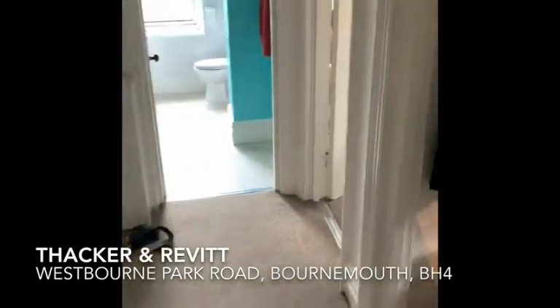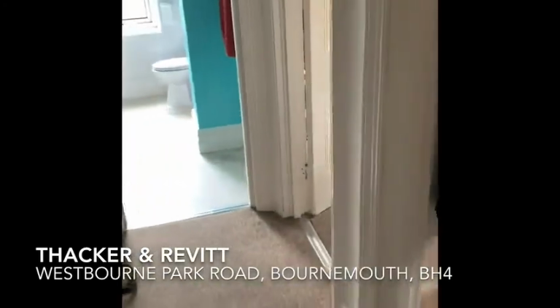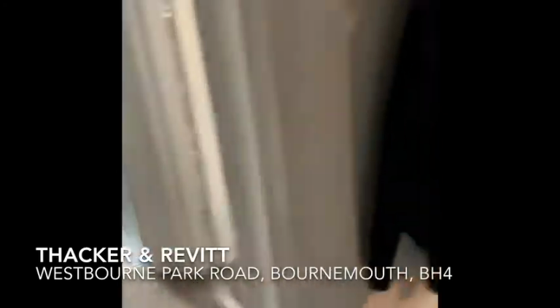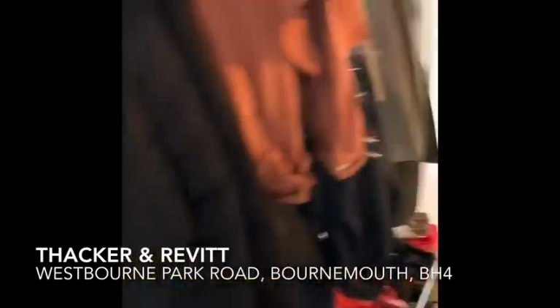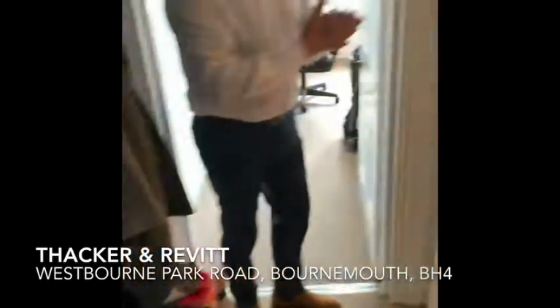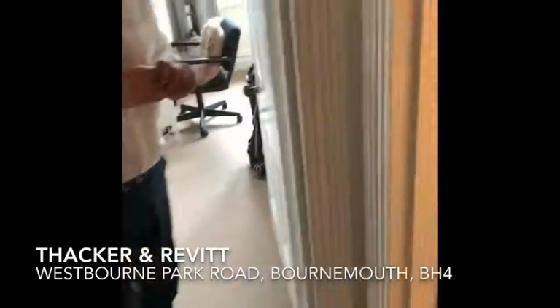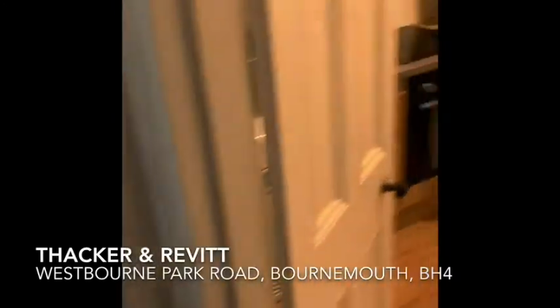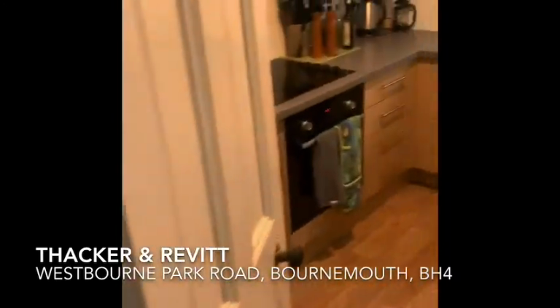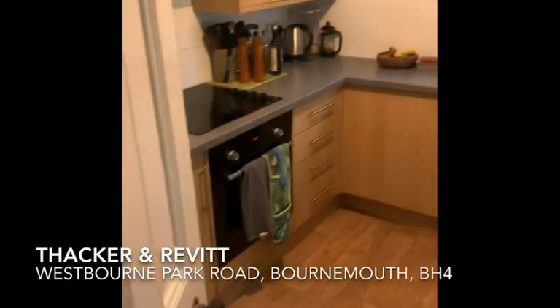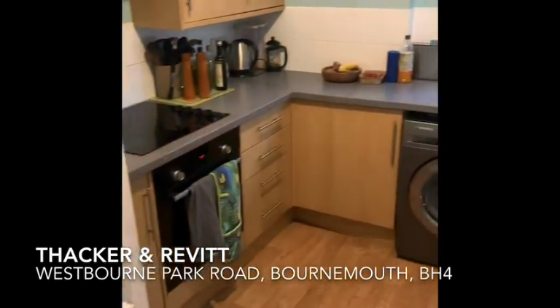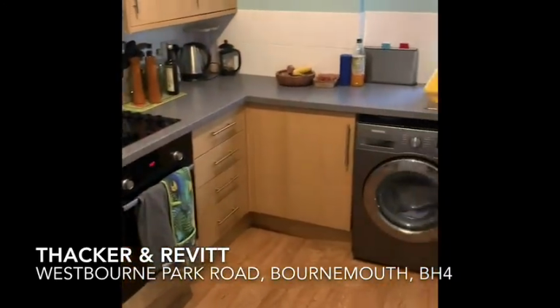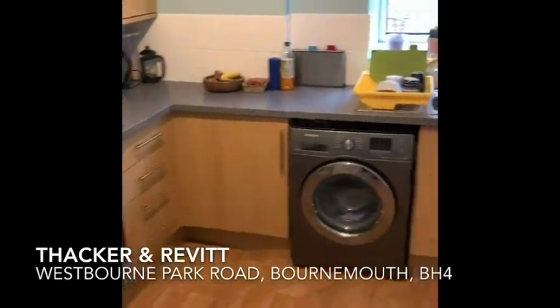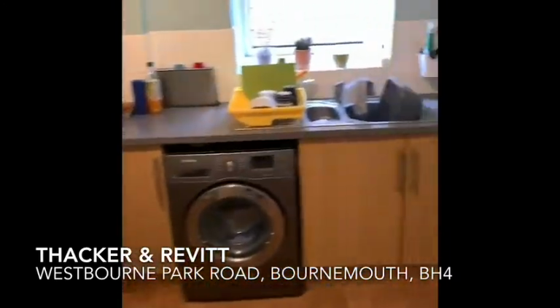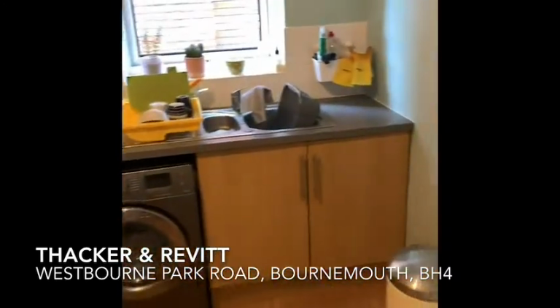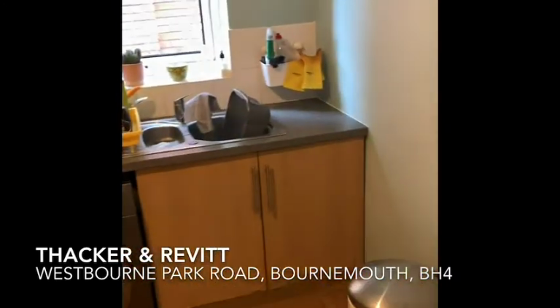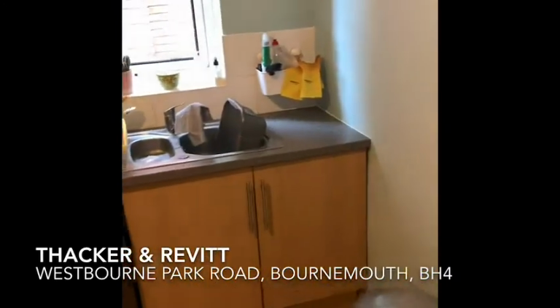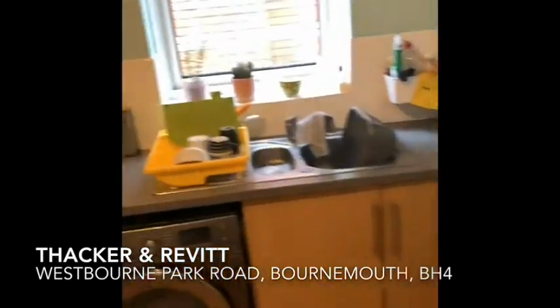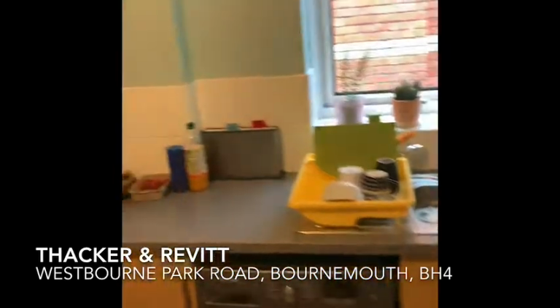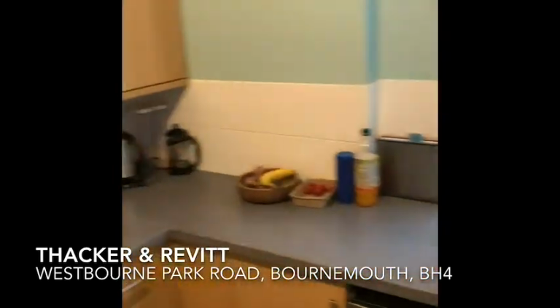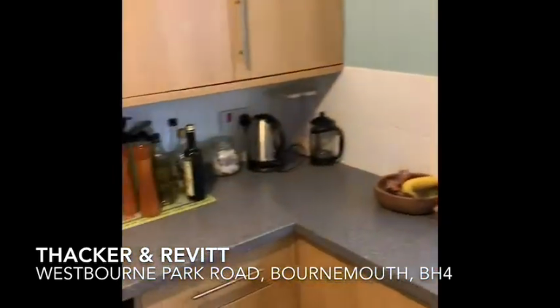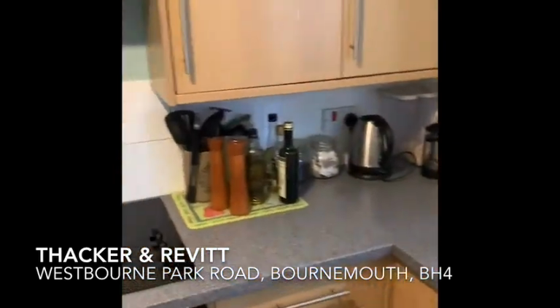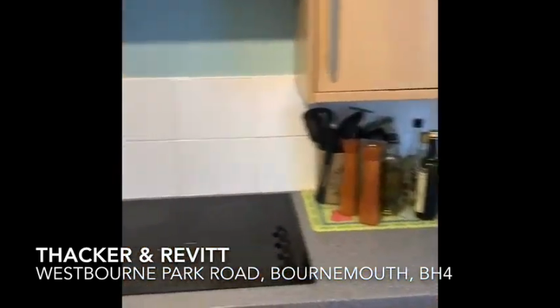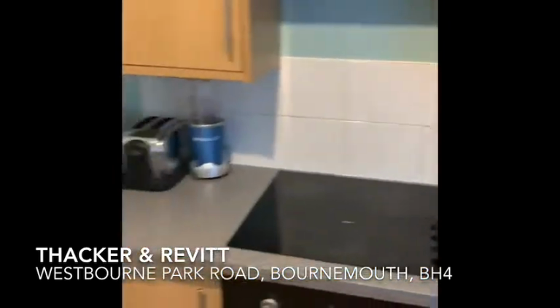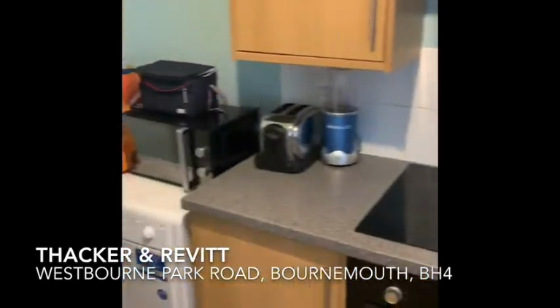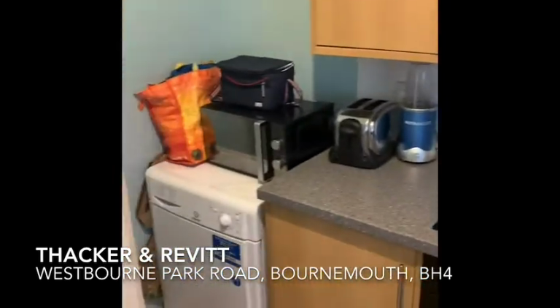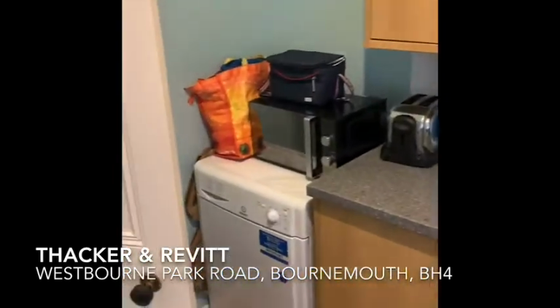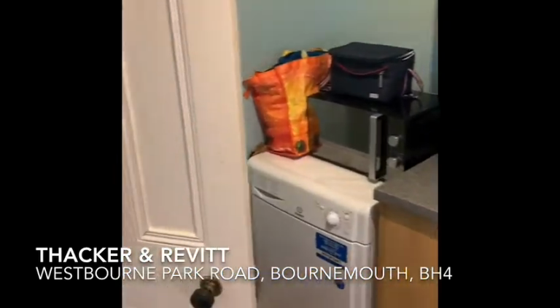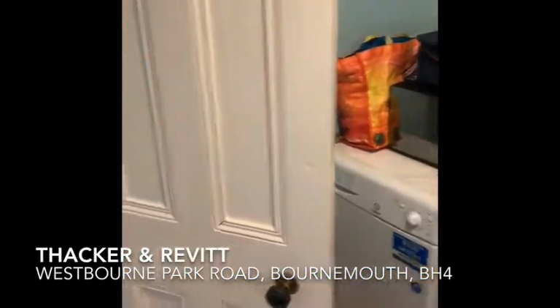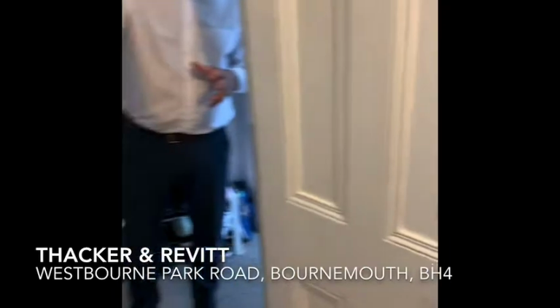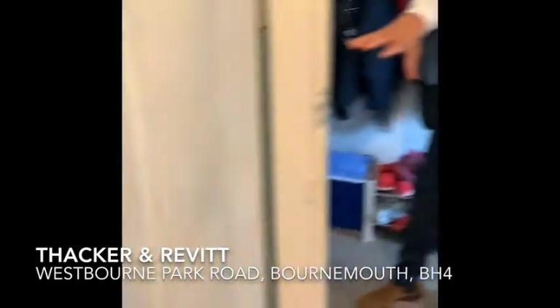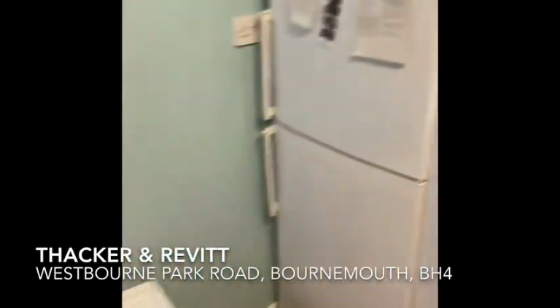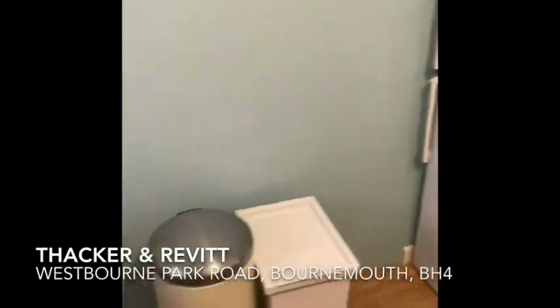Through the little inner hall into the kitchen breakfast room. Now the washing machine and fridge freezer are not included. You'll get an oven, a hob and extractor fan. There's enough room to put maybe a little breakfast table and chairs there for you.